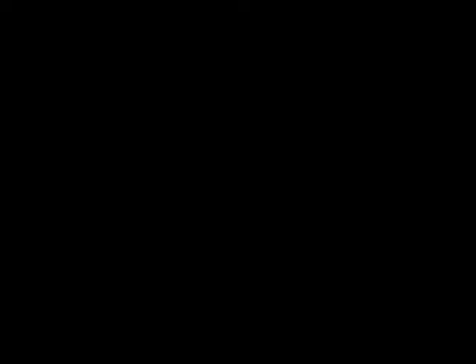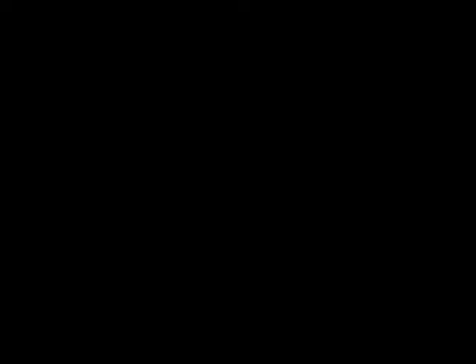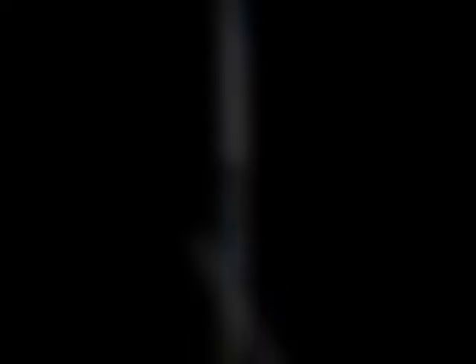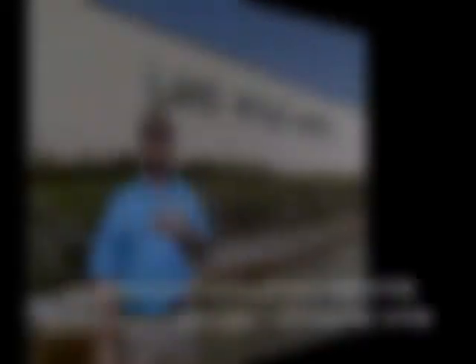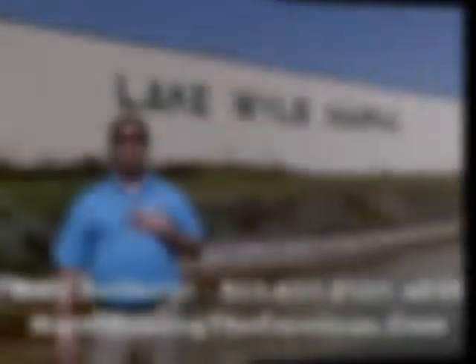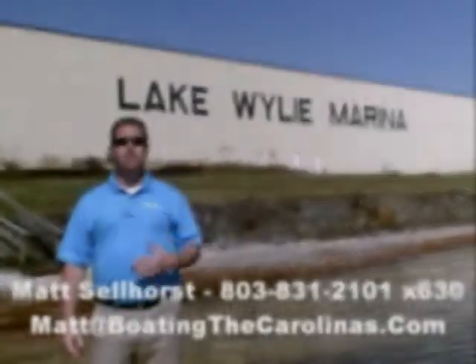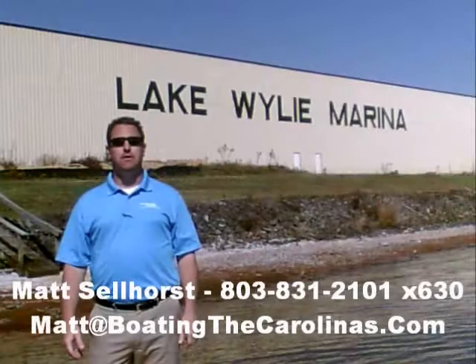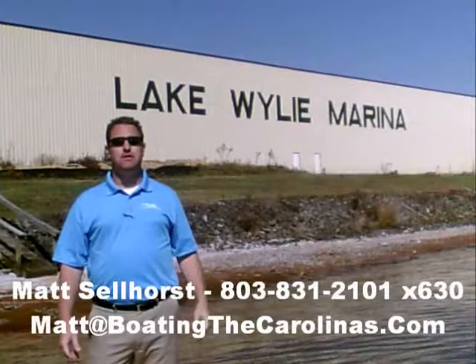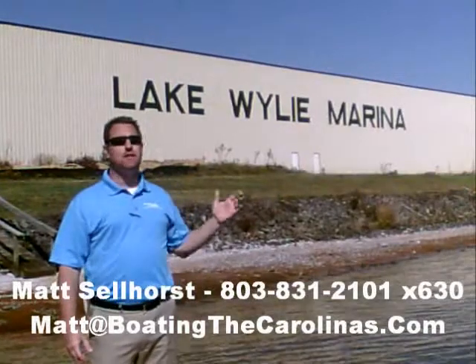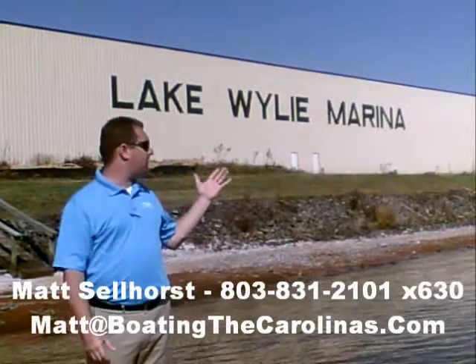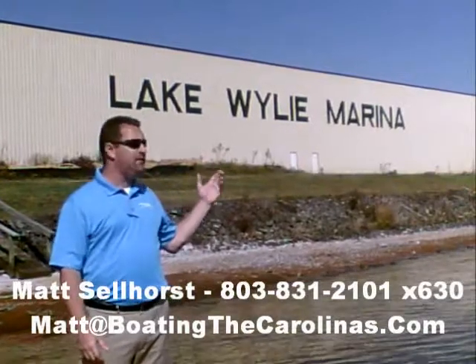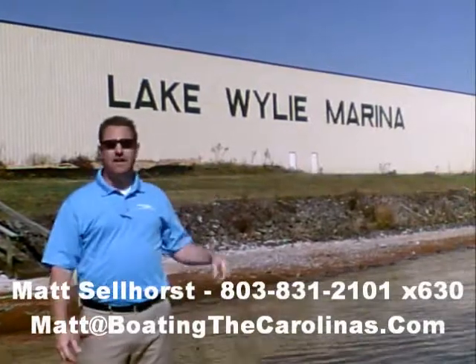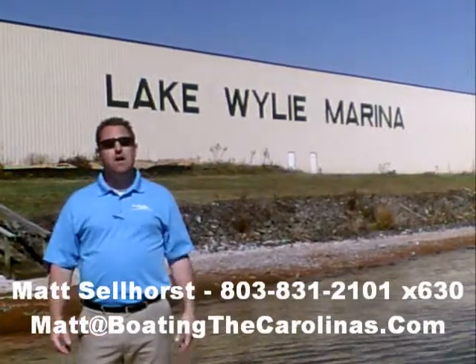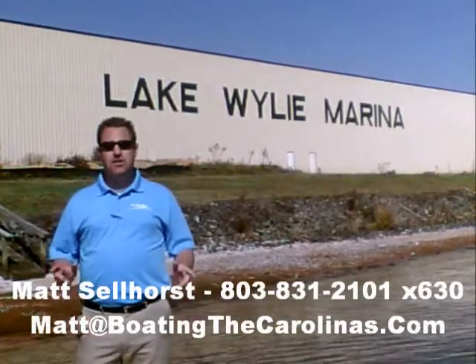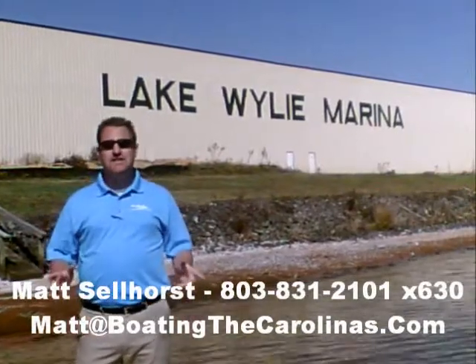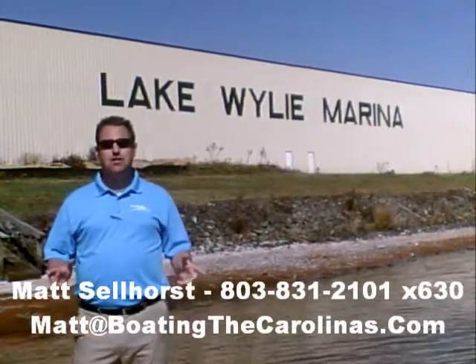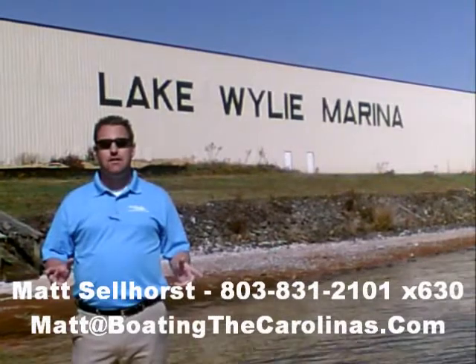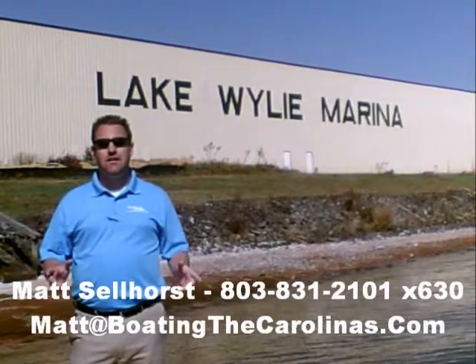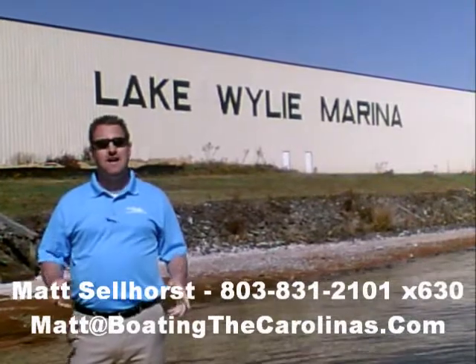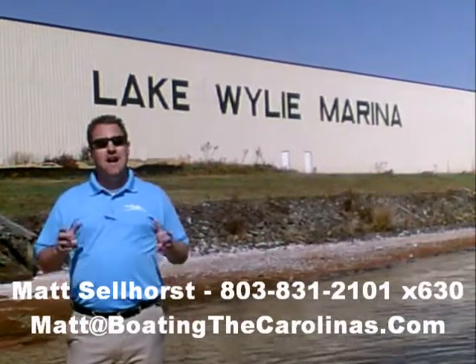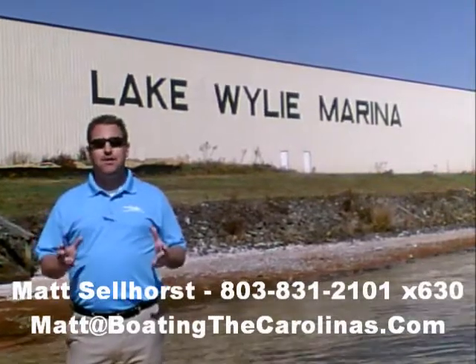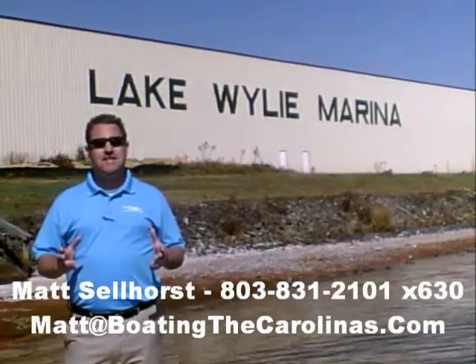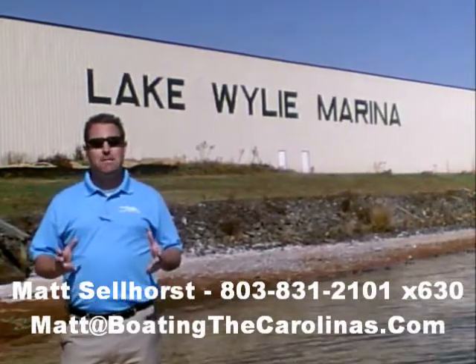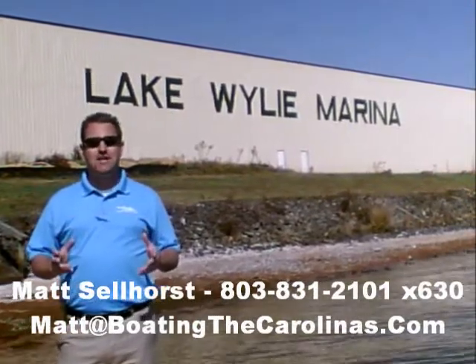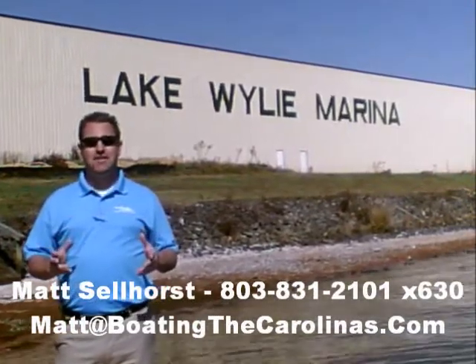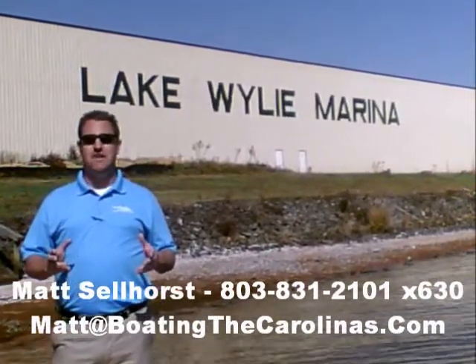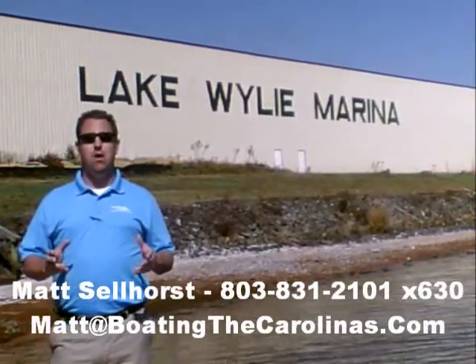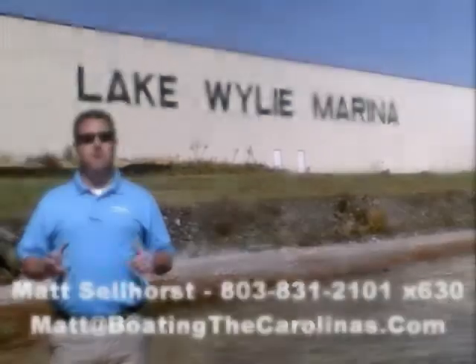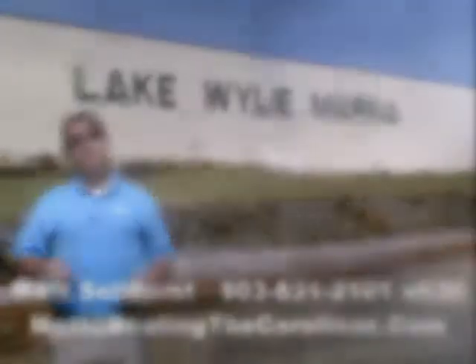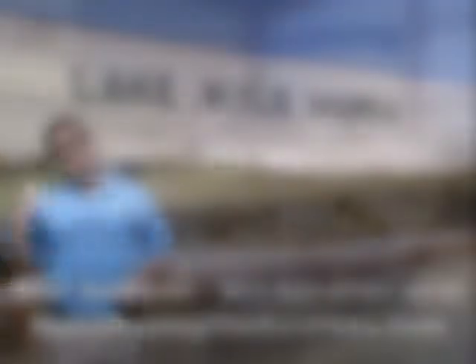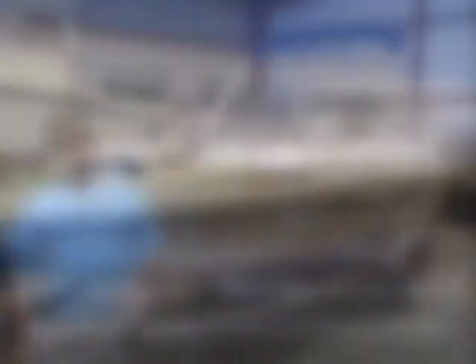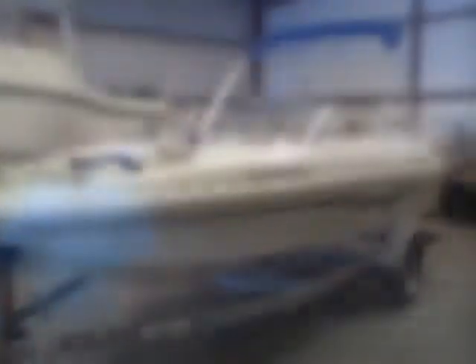Hi, I'm Matt Sellhorst, the Pleasure Boat Specialist here at Lake Wiley Marina. We're just outside Charlotte, North Carolina. I appreciate you stopping by to check out this video boat walkthrough. Come on, let's go have a look.